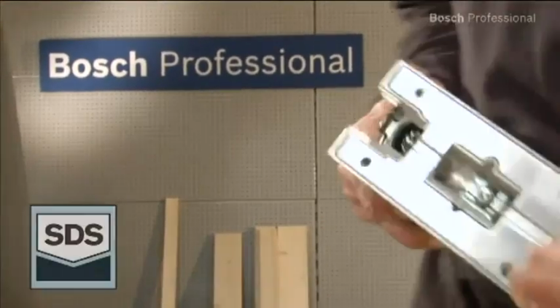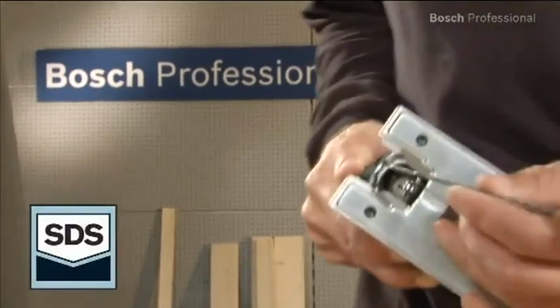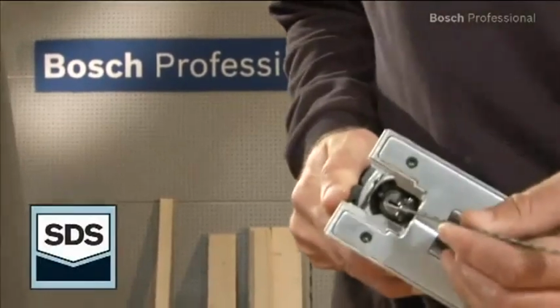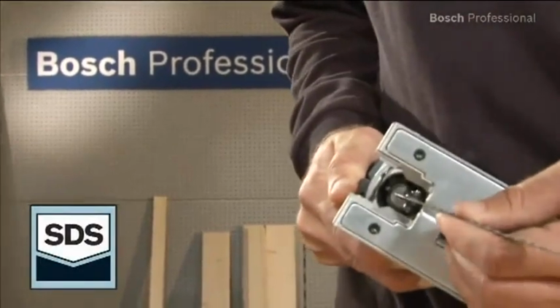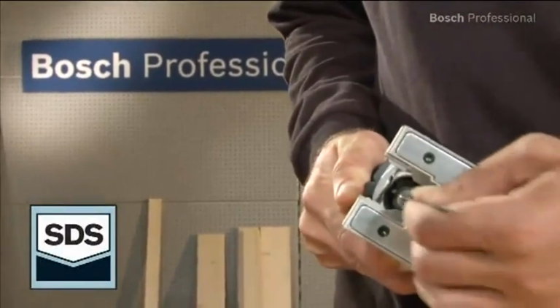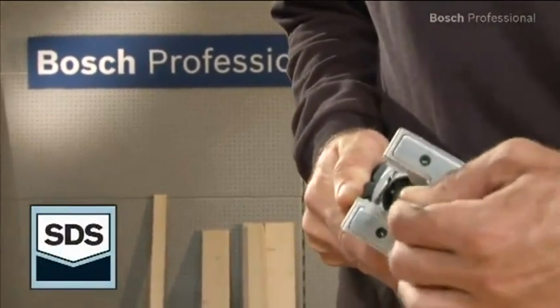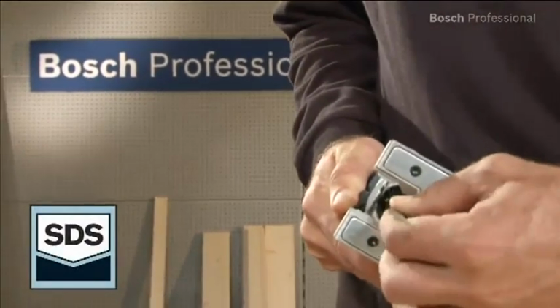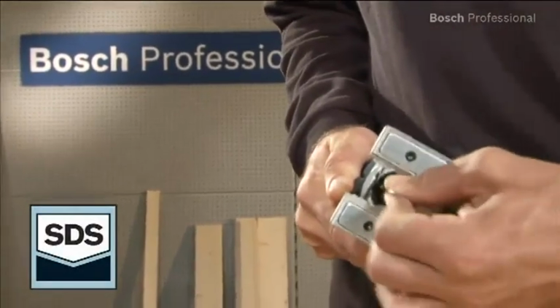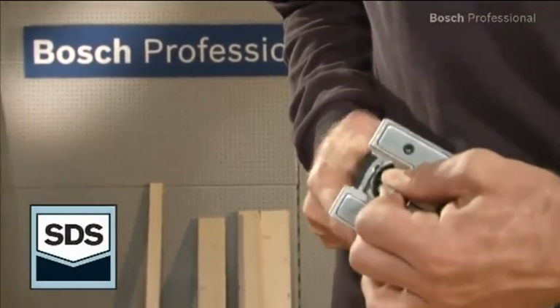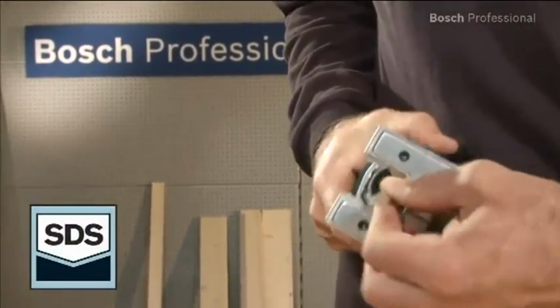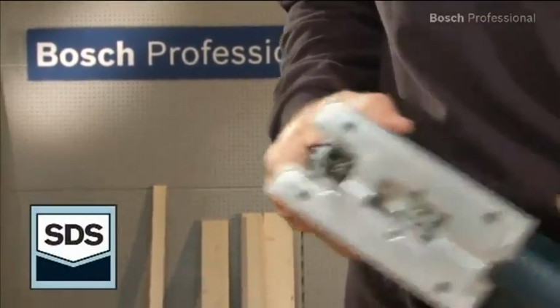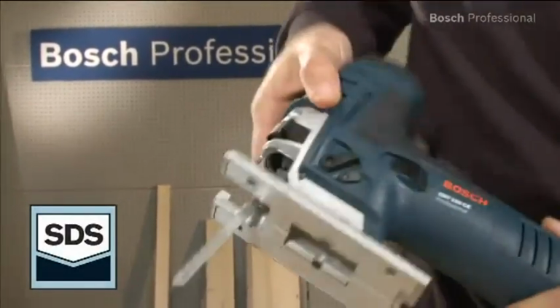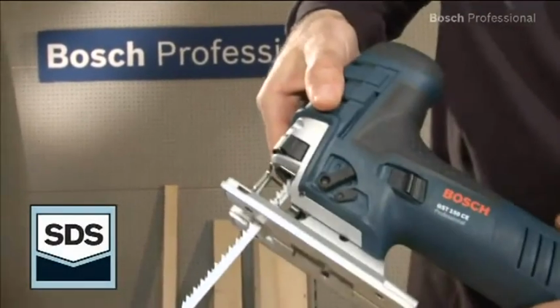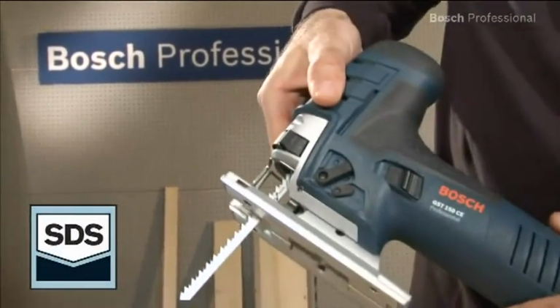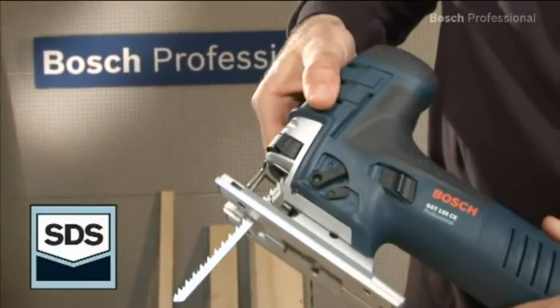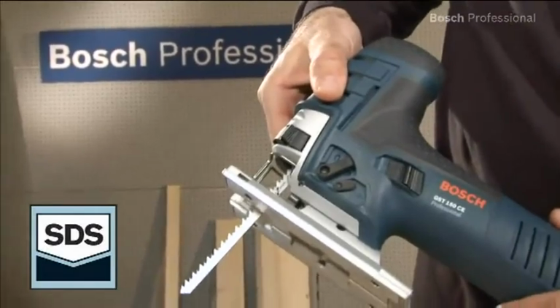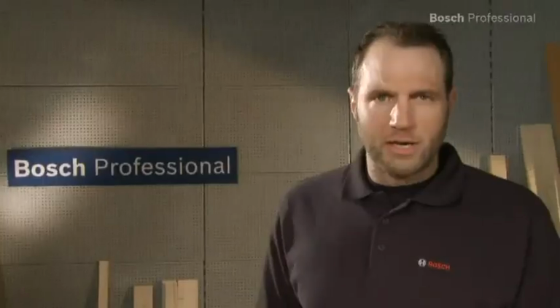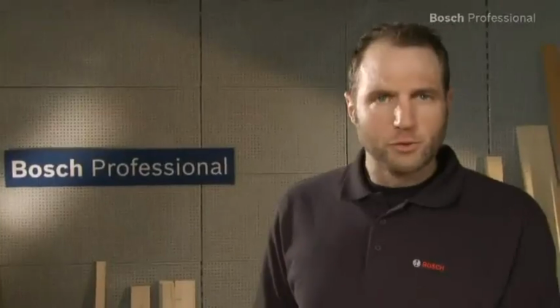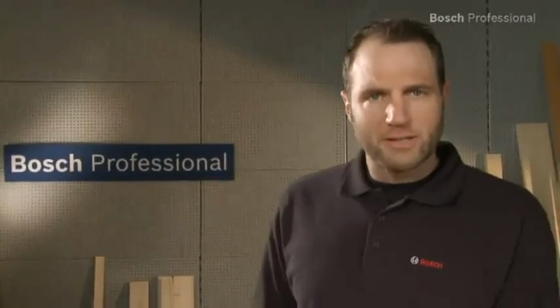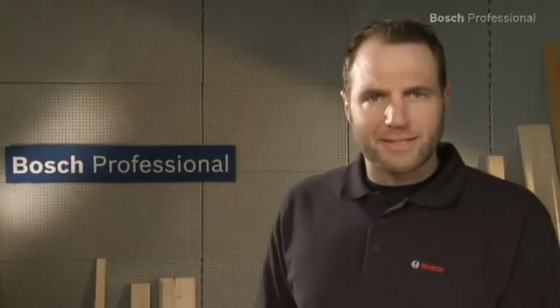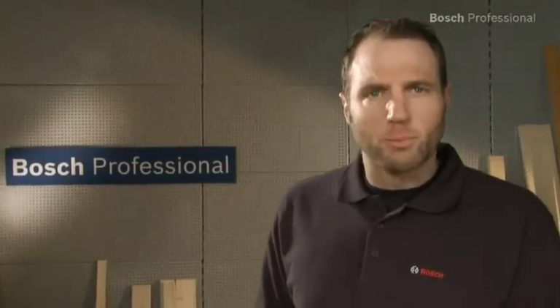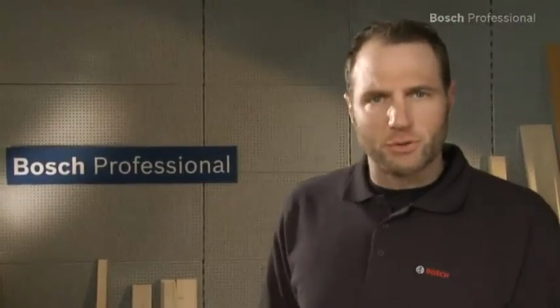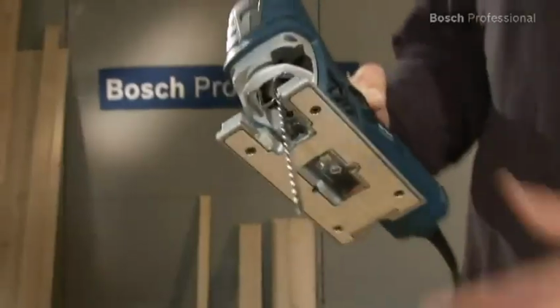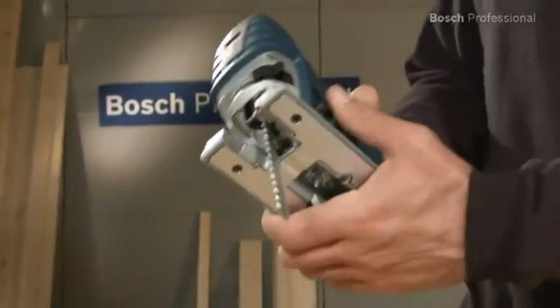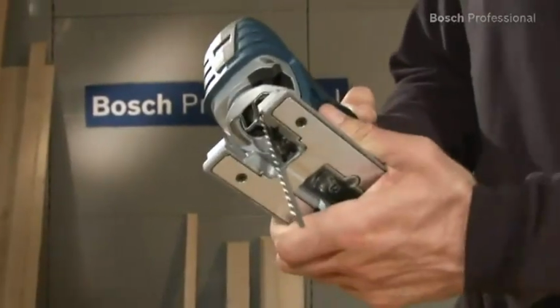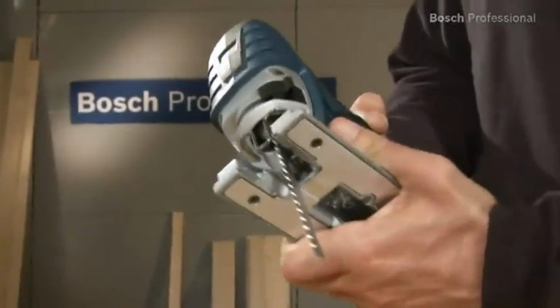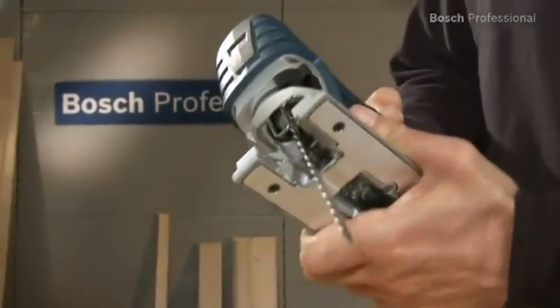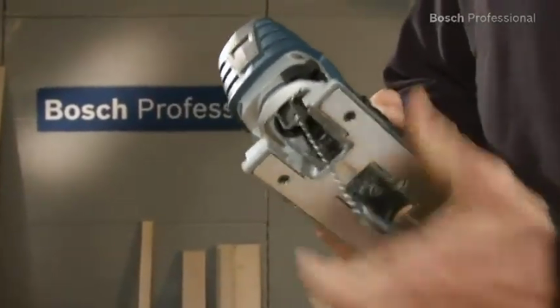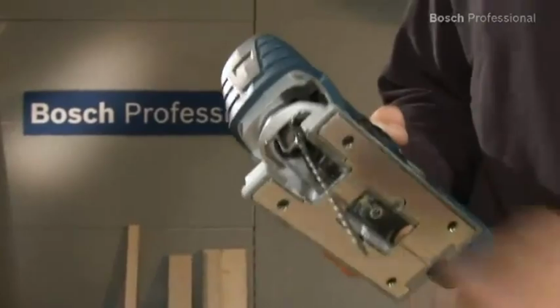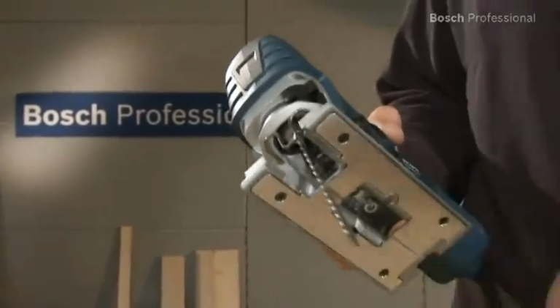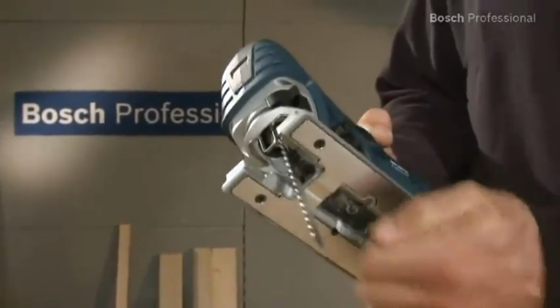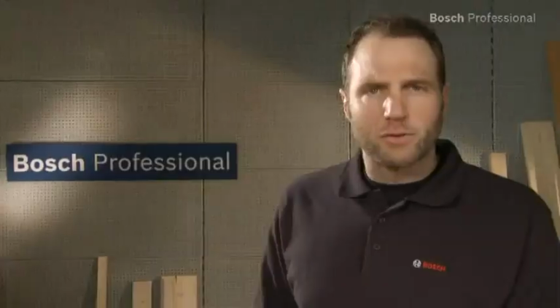The soleplate is extremely robust and withstands the toughest conditions without any problems. The soleplate doesn't bend until a force of over 130 kilograms is applied to it.